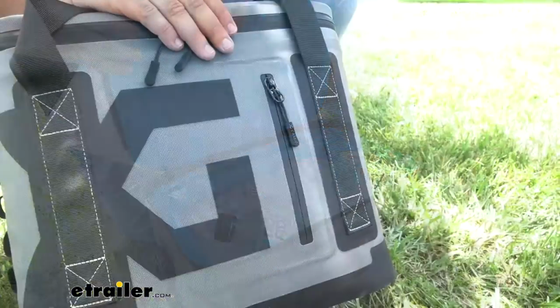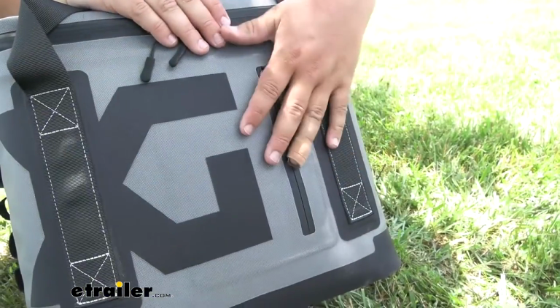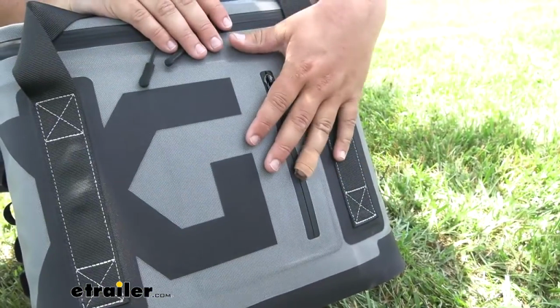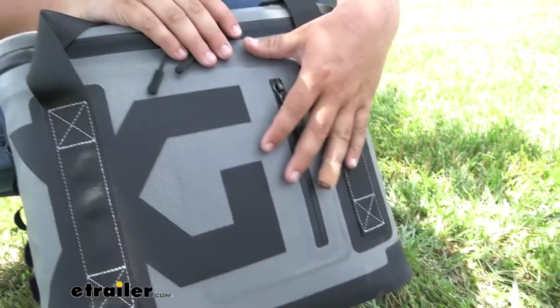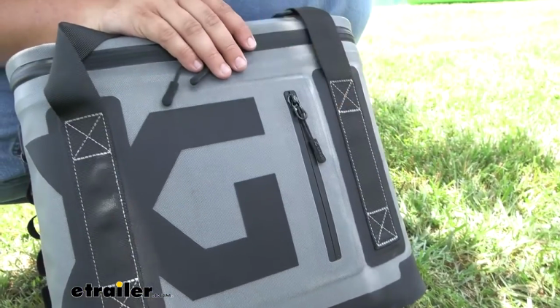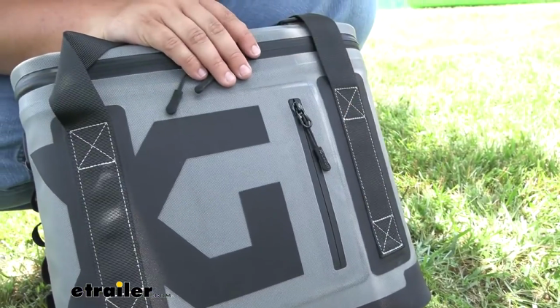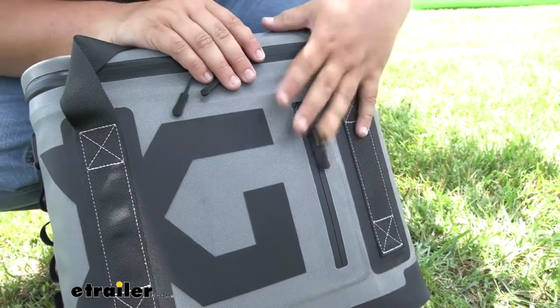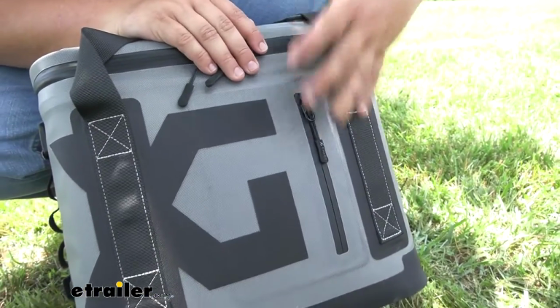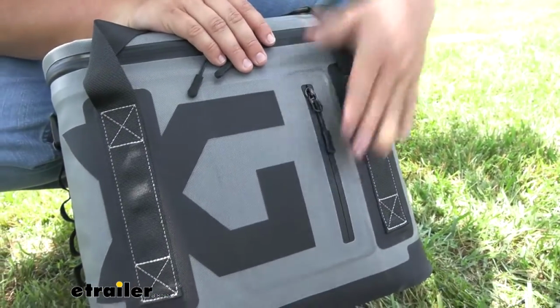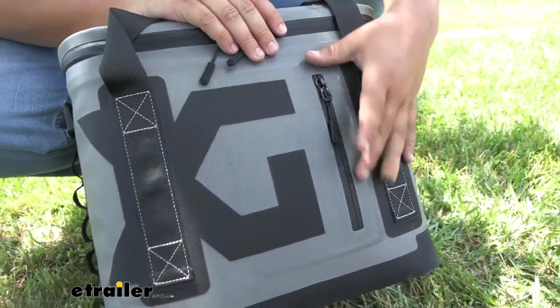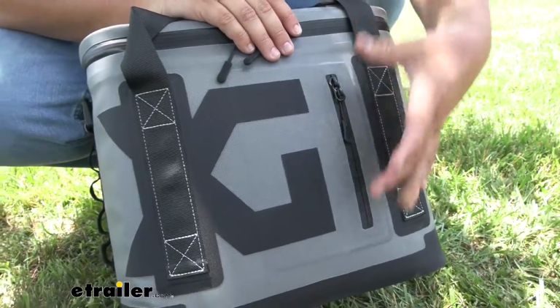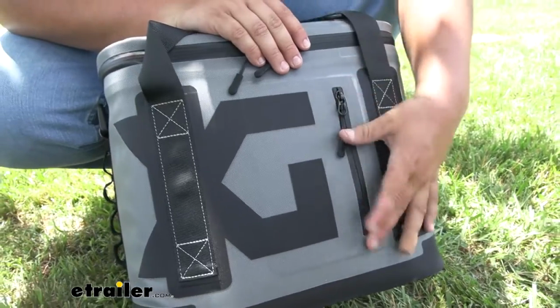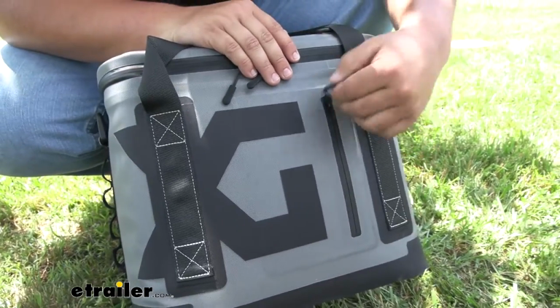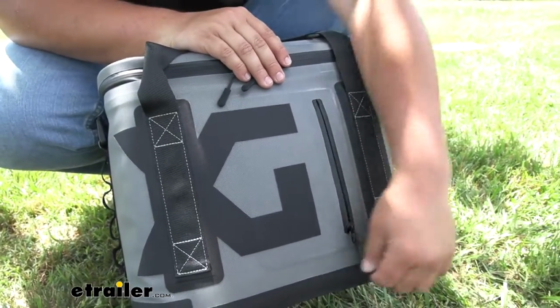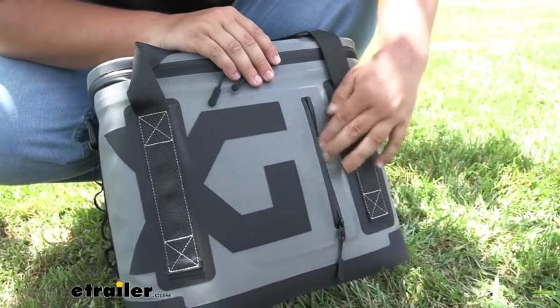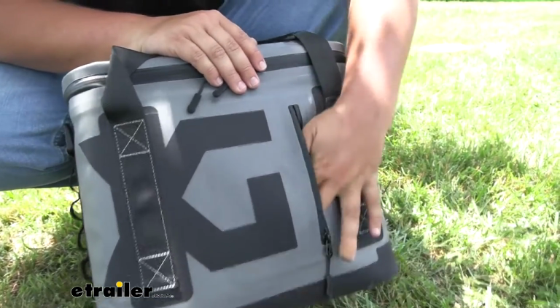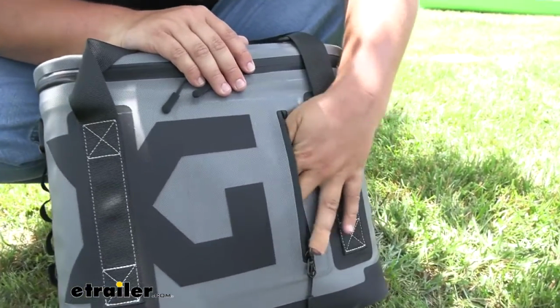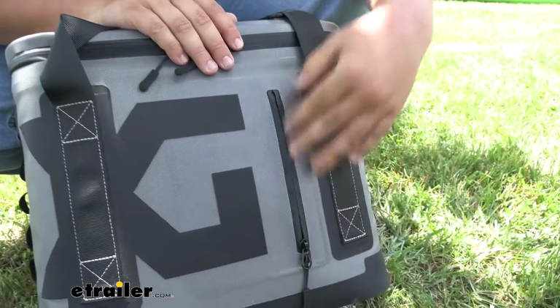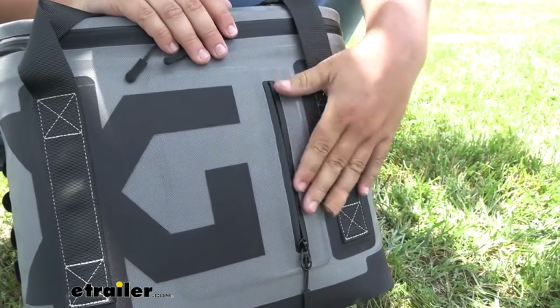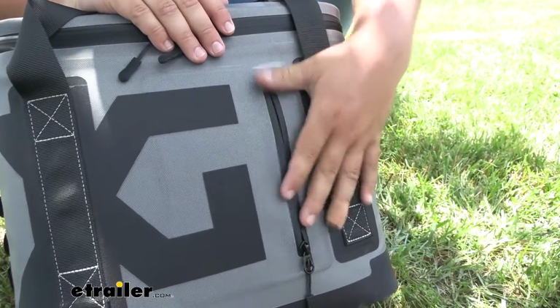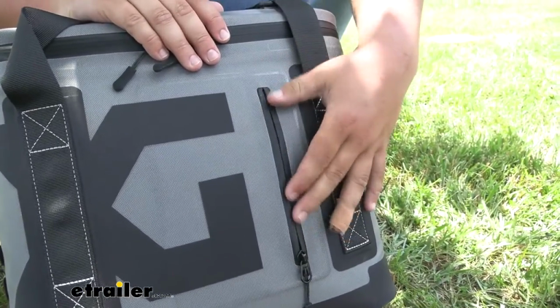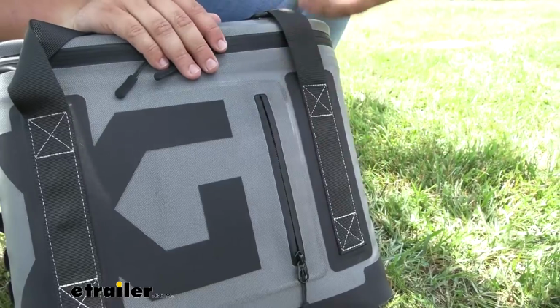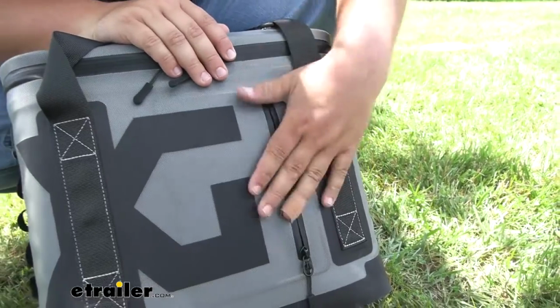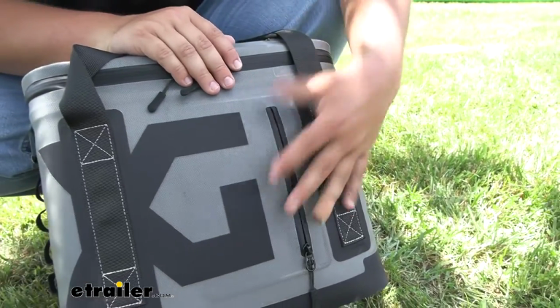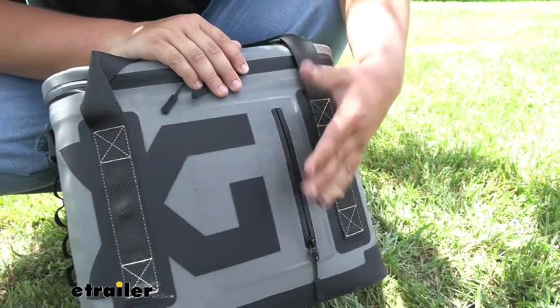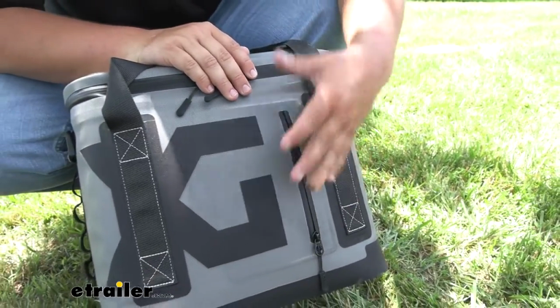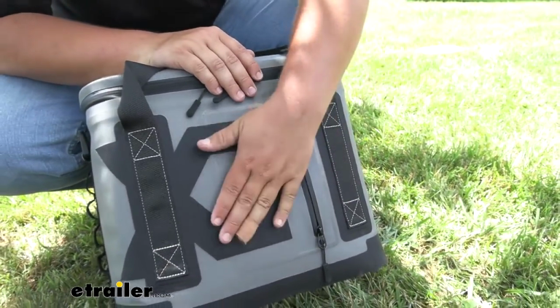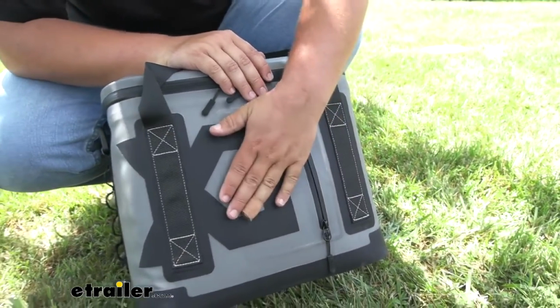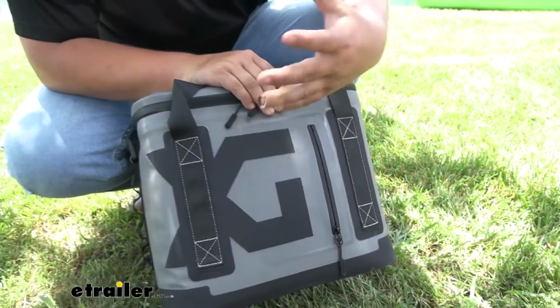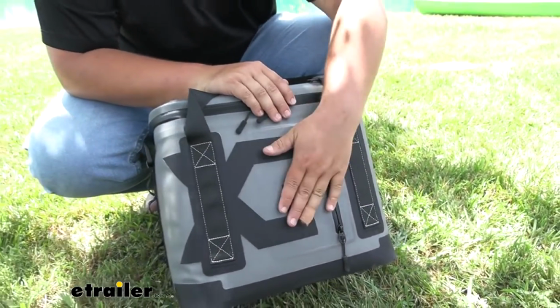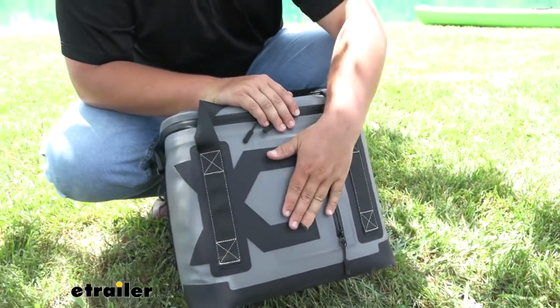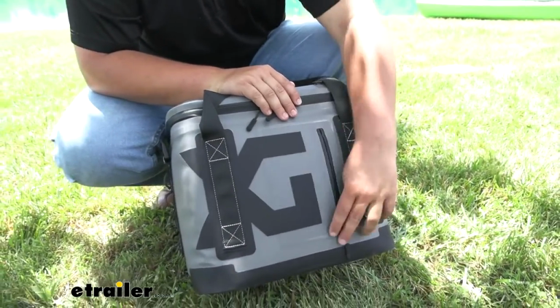Our cooler is going to be waterproof, which is going to keep water out — and that's also going to keep water out of our front pouch. This front pouch is going to be good for maybe some licenses, fishing licenses, maybe your phone, keys, wallet — anything you want to put in here. You can ensure that it's going to be nice and dry.